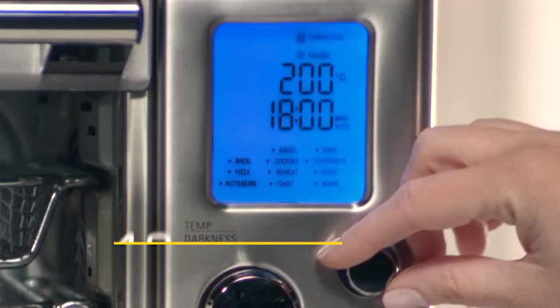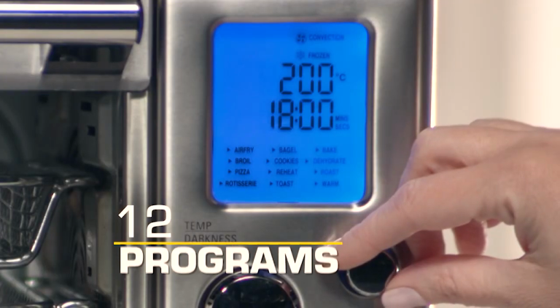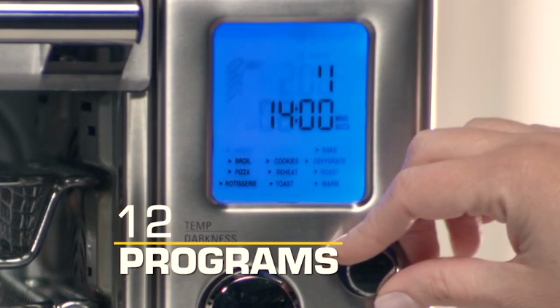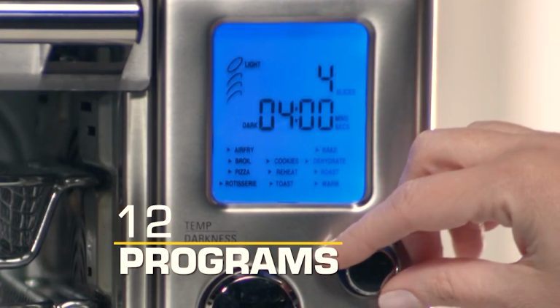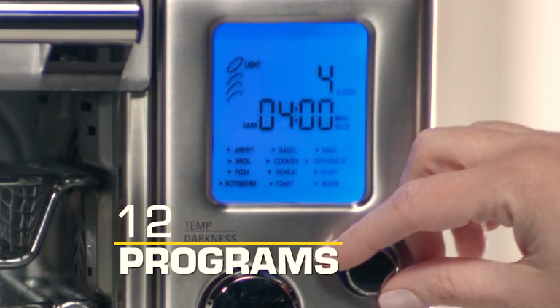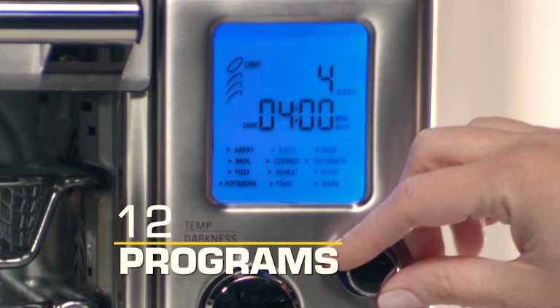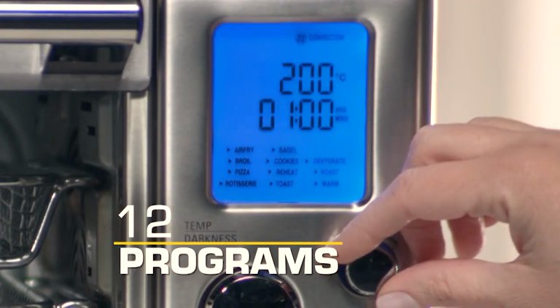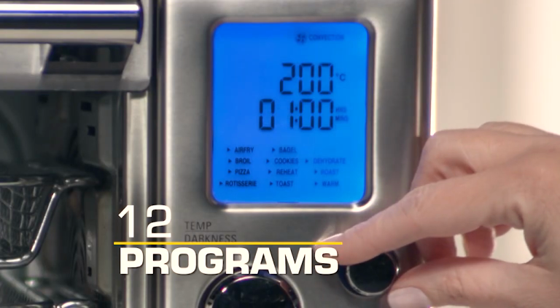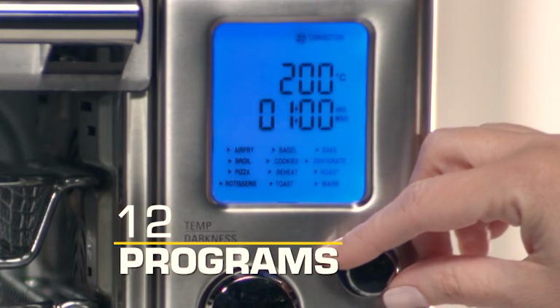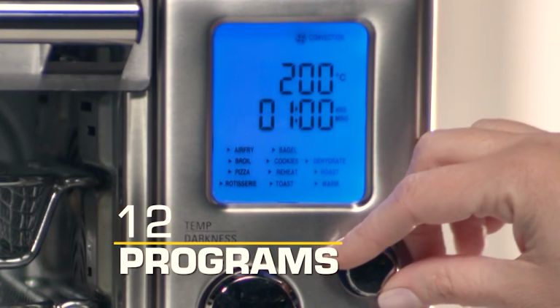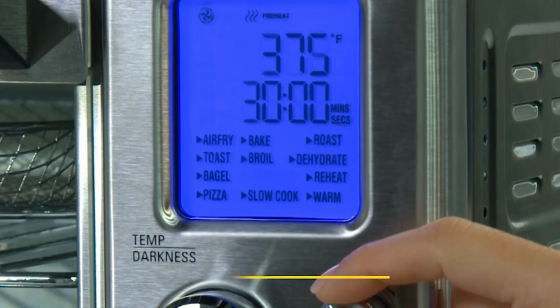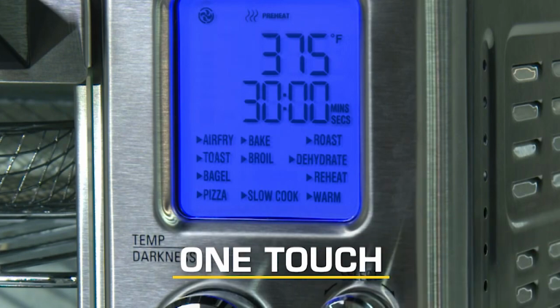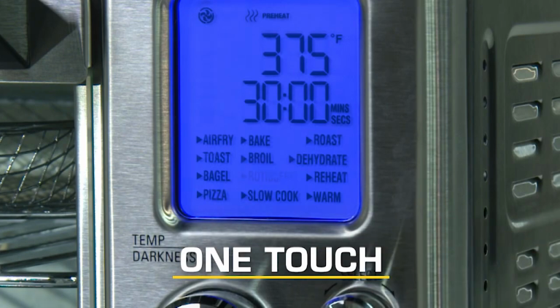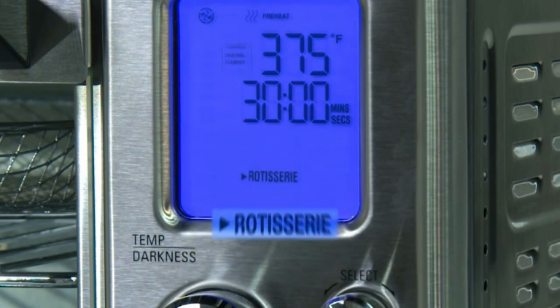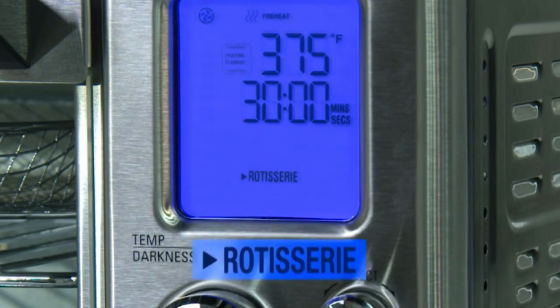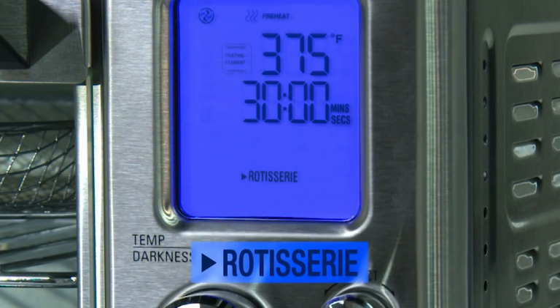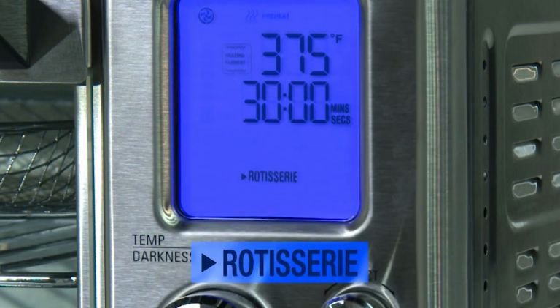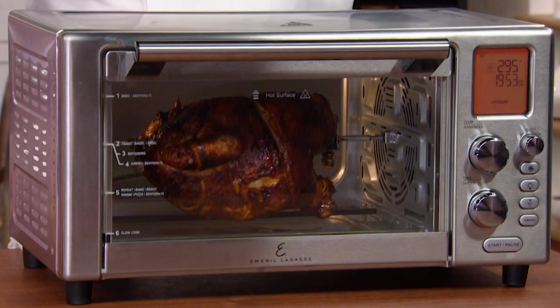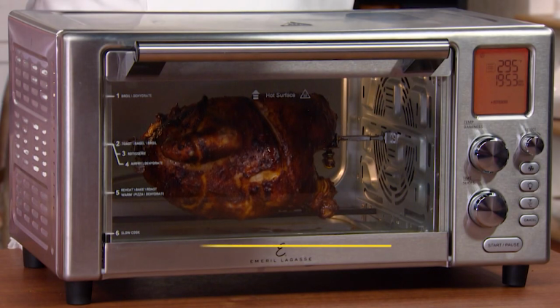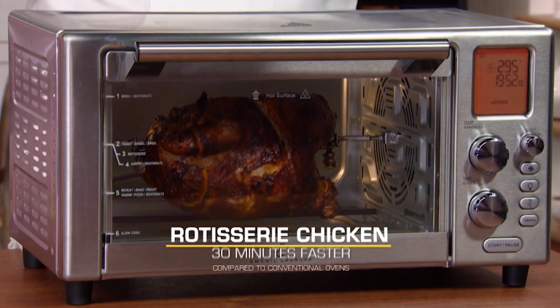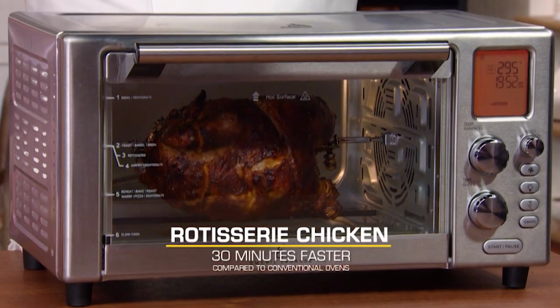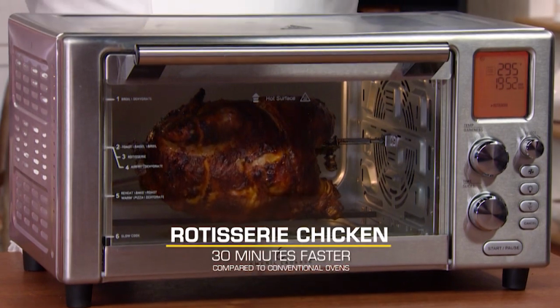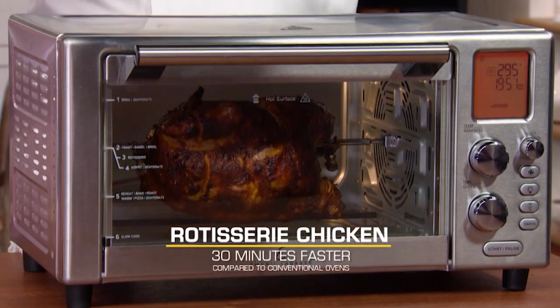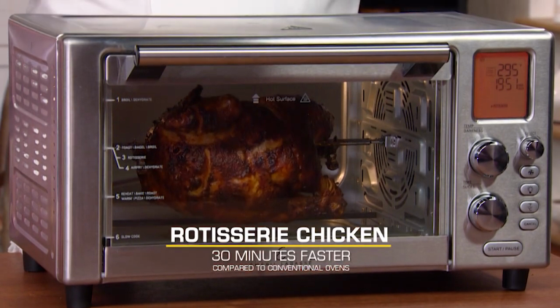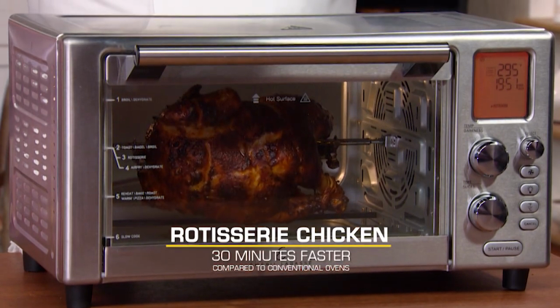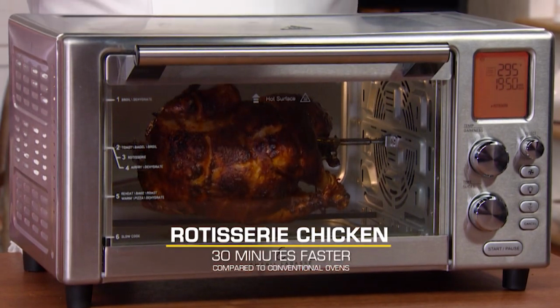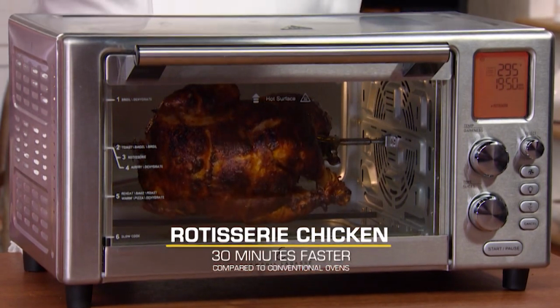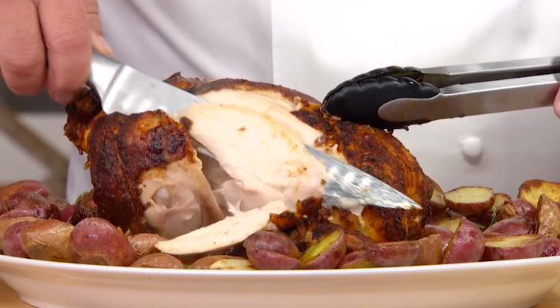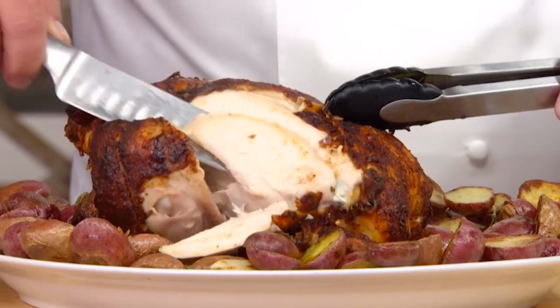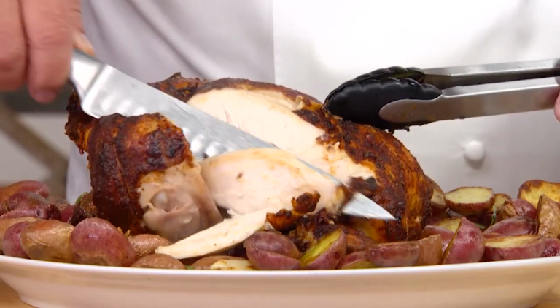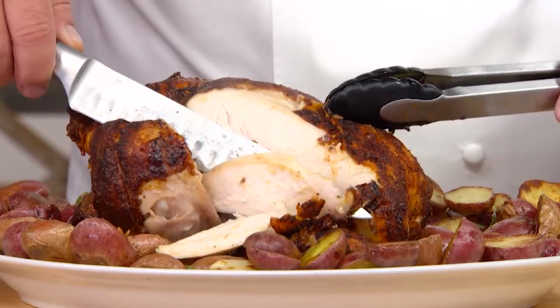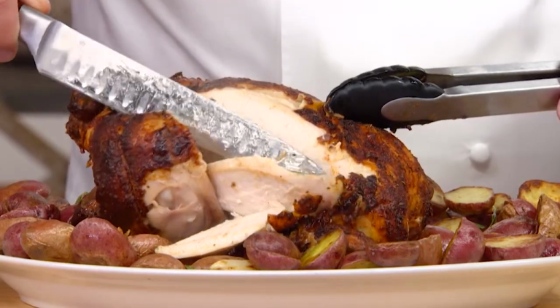There are 12 cooking preset functions. One-touch air fry rotisserie chicken — 30 minutes faster. It's so crispy on the outside and tender, juicy on the inside.